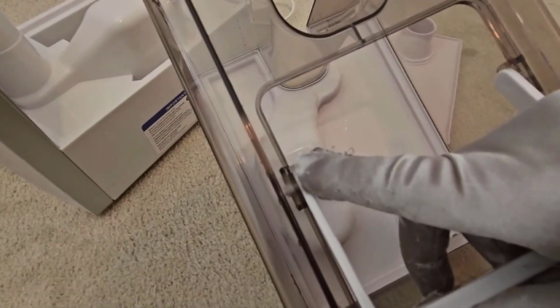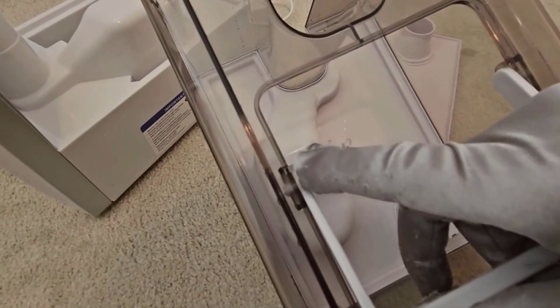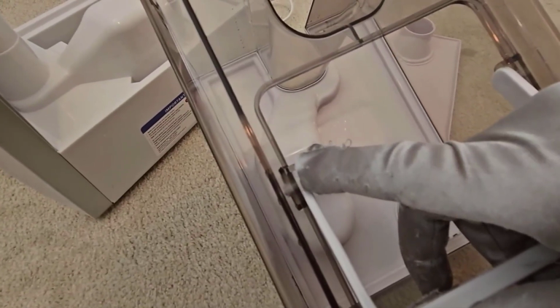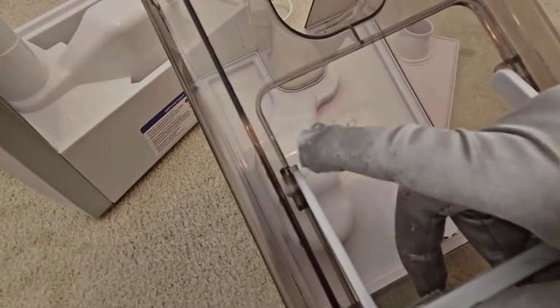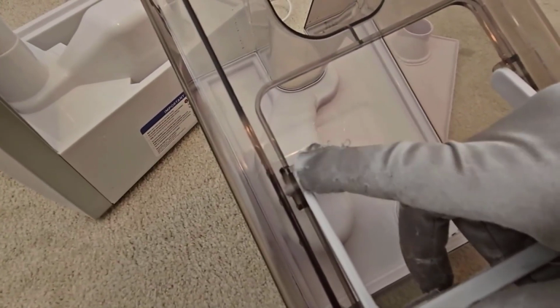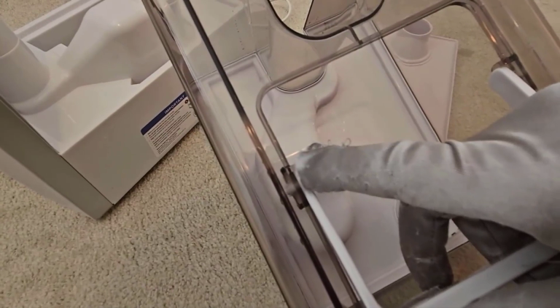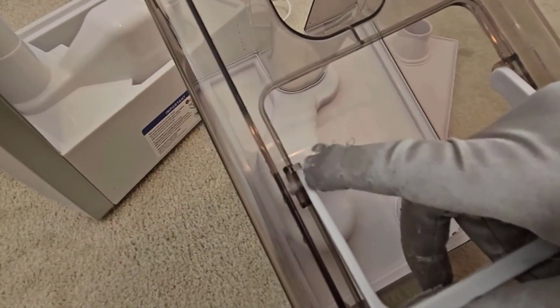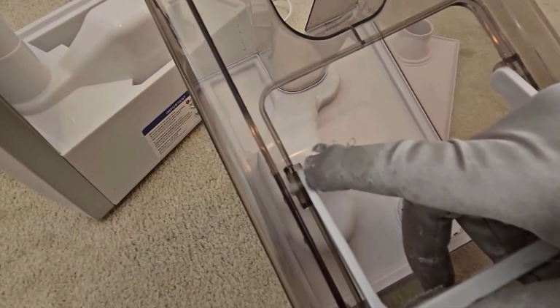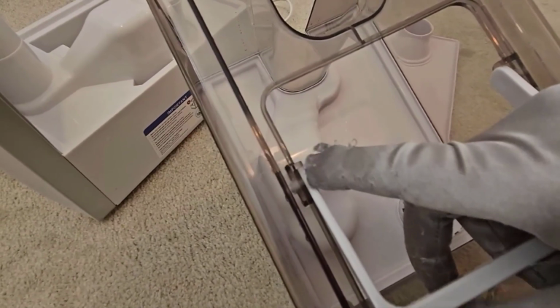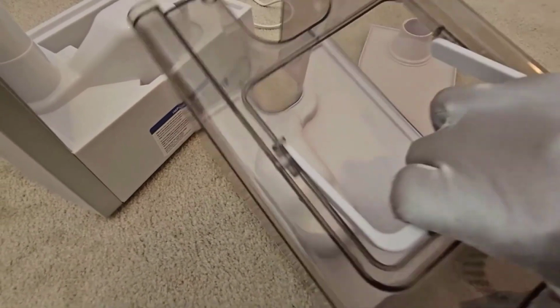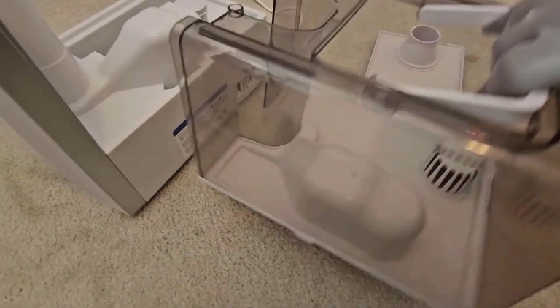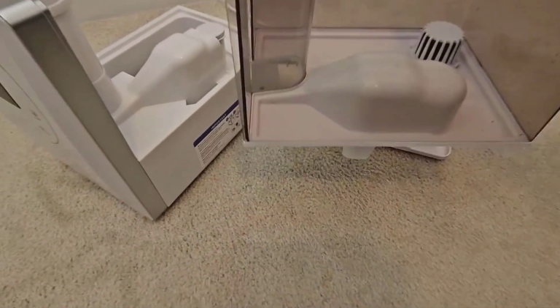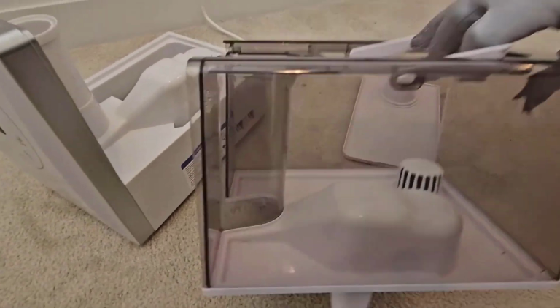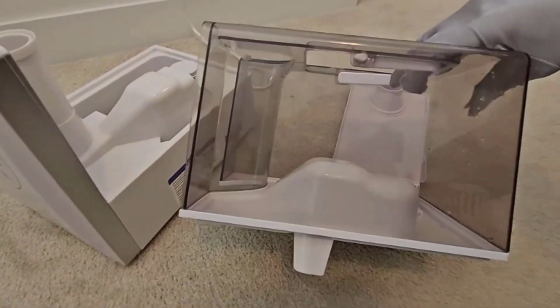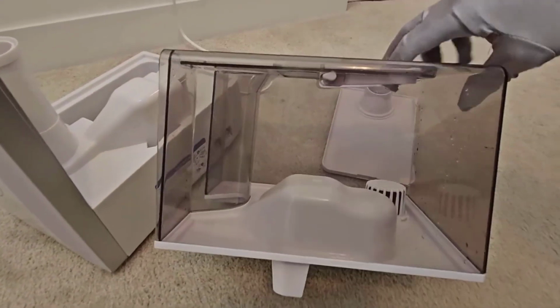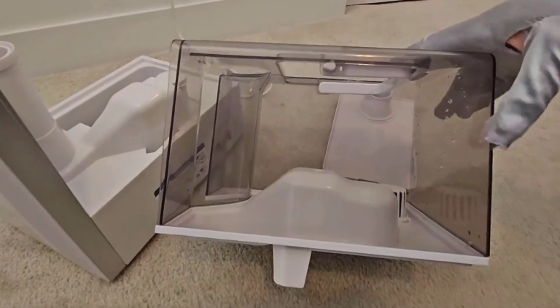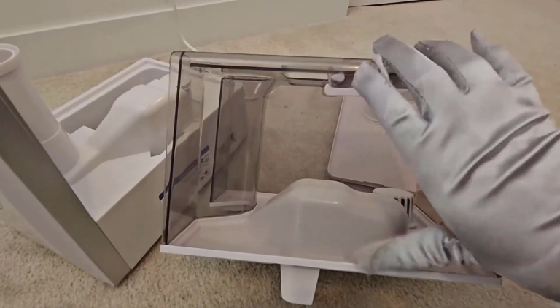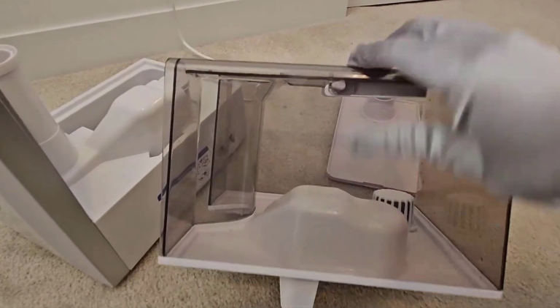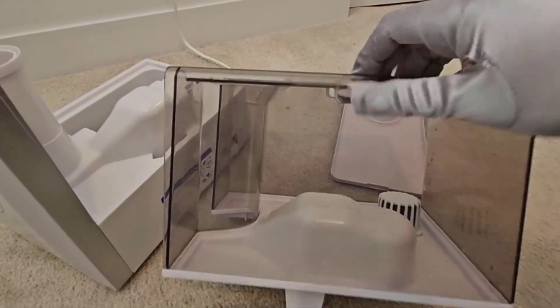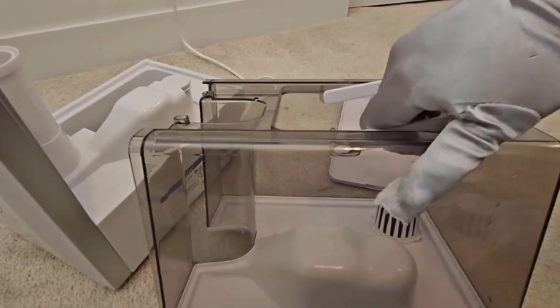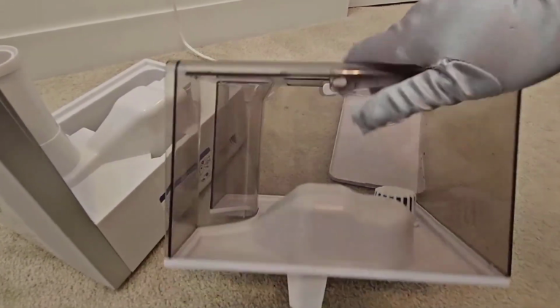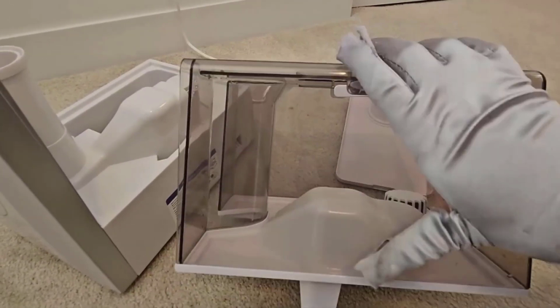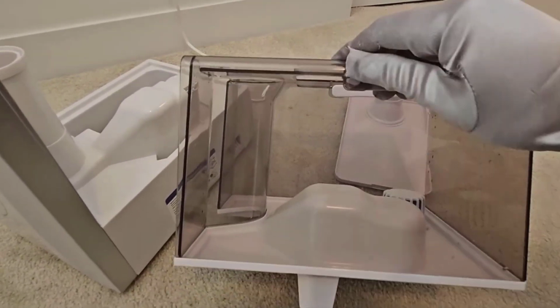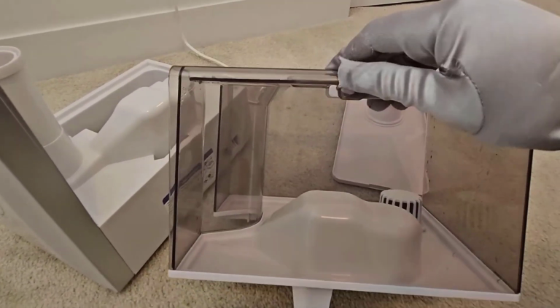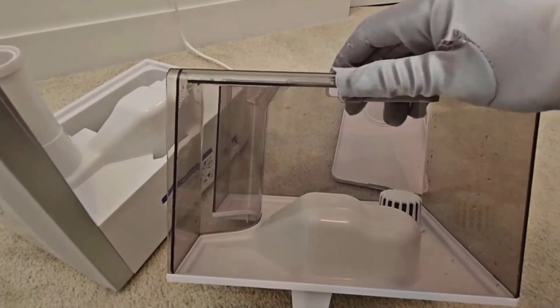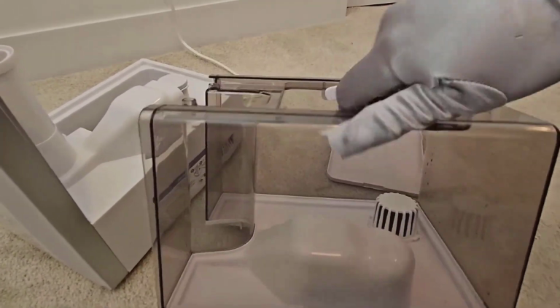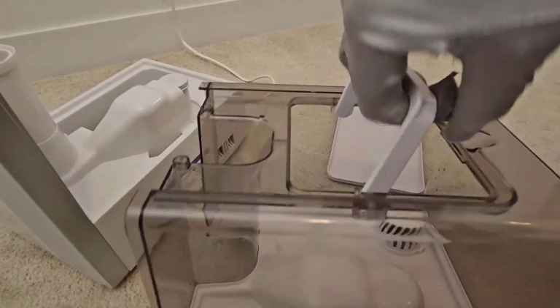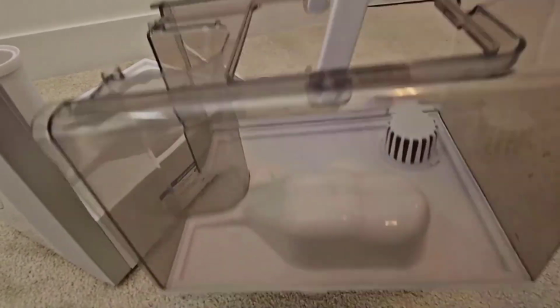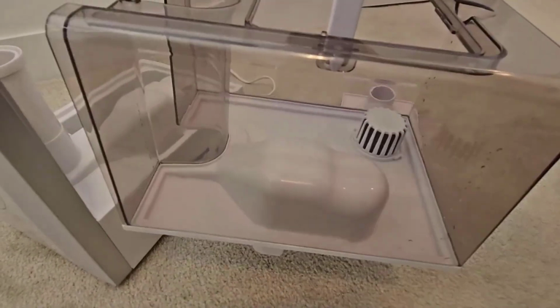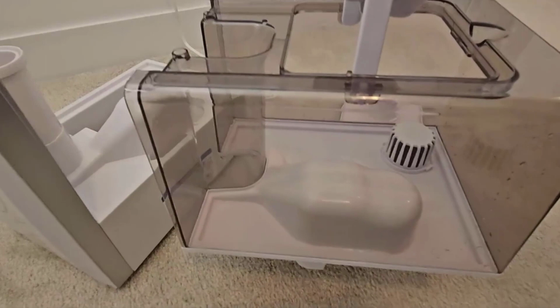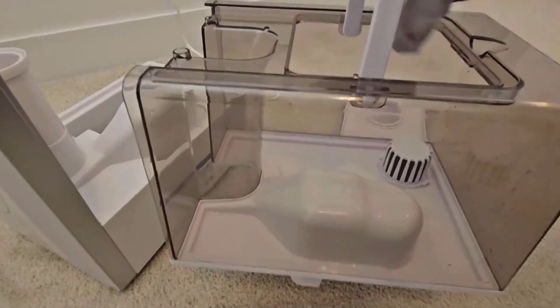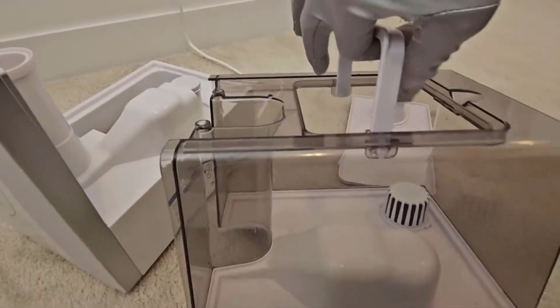The auto mode helps. With a built-in sensor, the humidifier can automatically turn on or off based on the setting, maintaining the room humidity at a healthy and constant level.